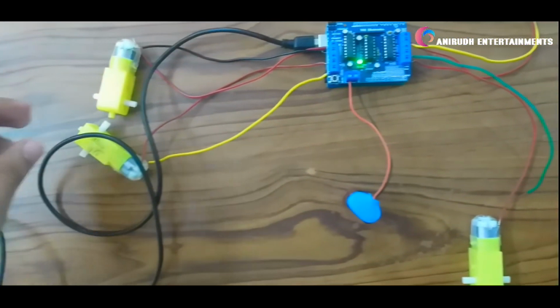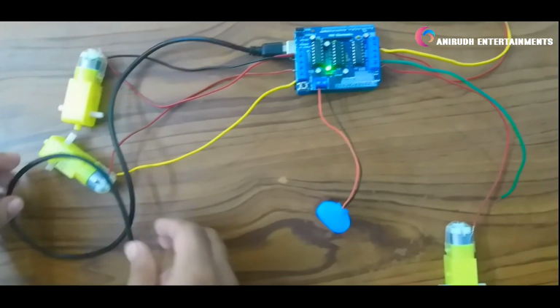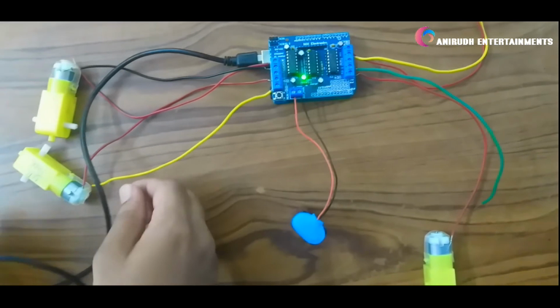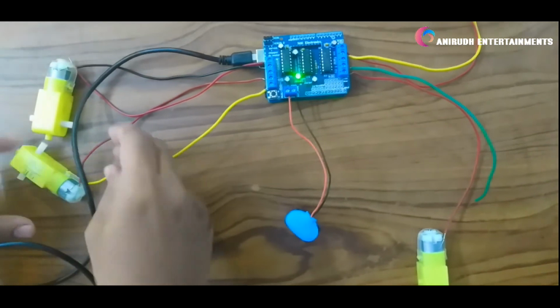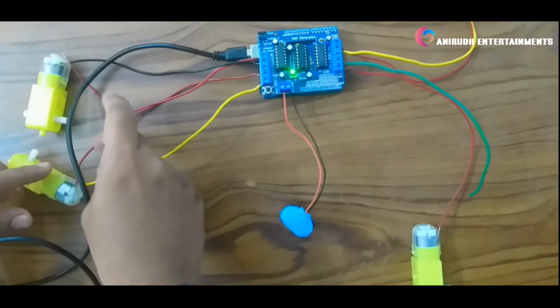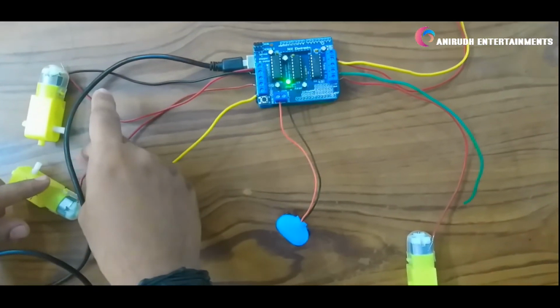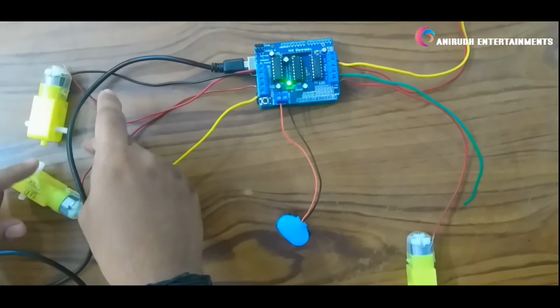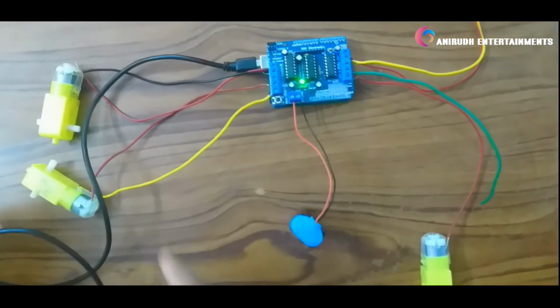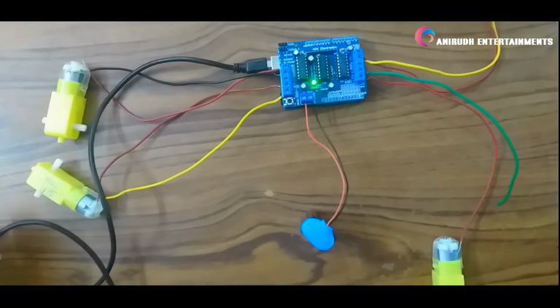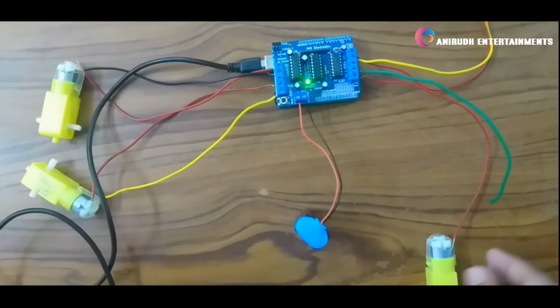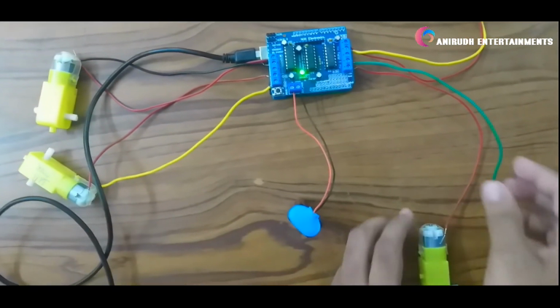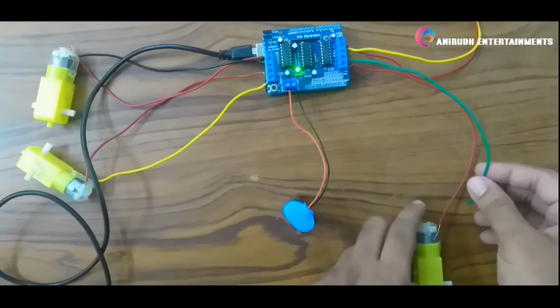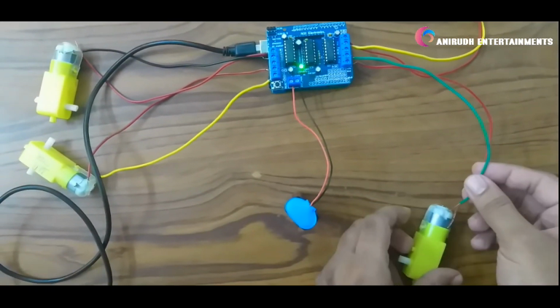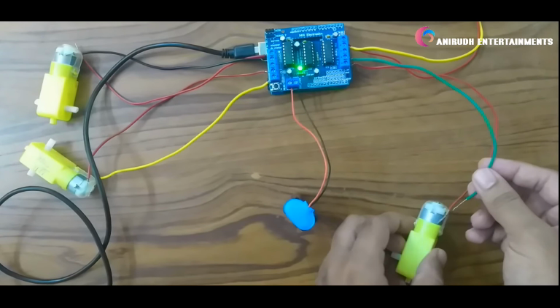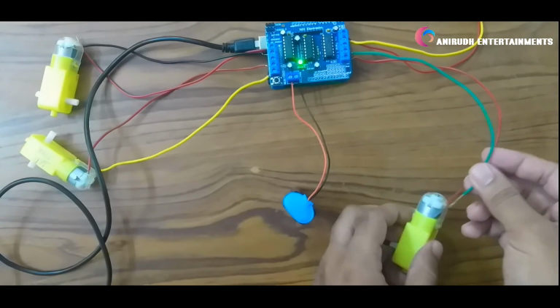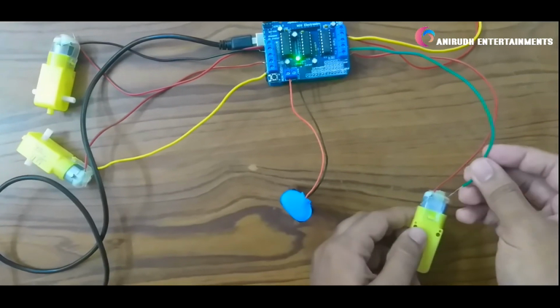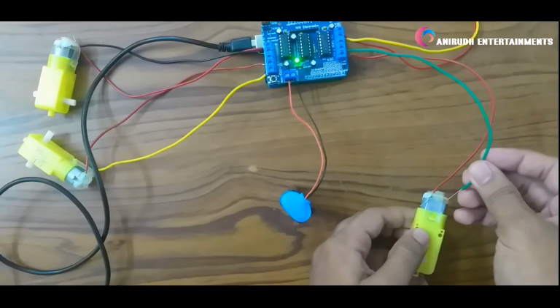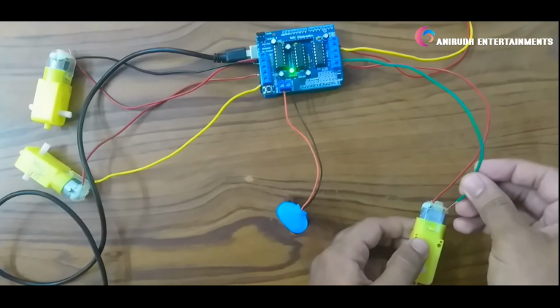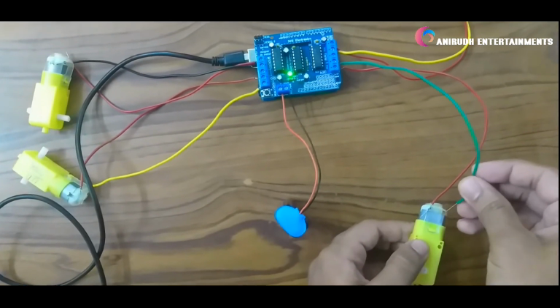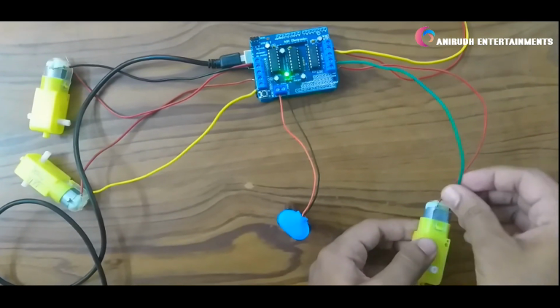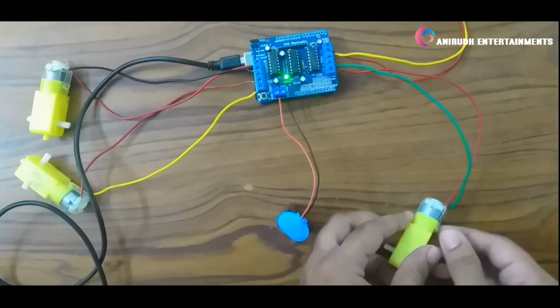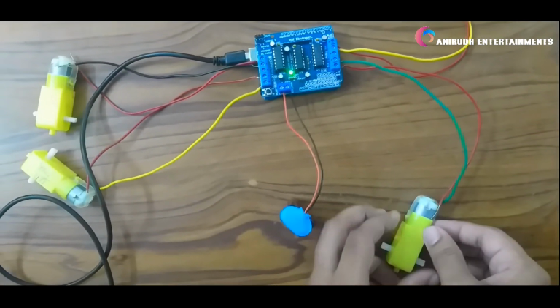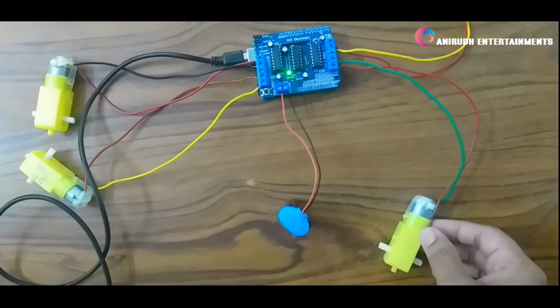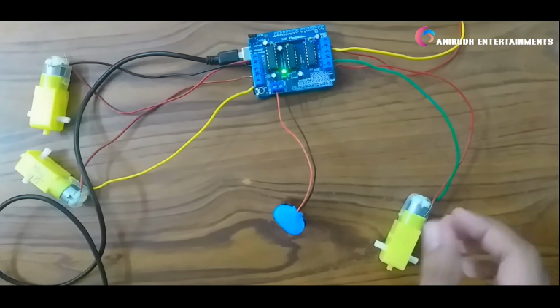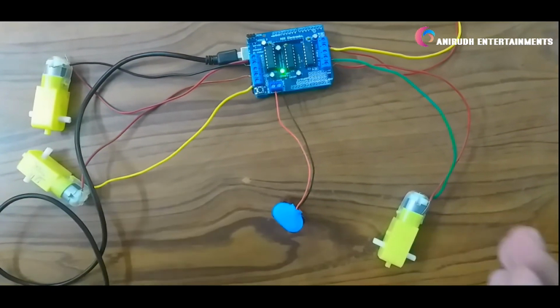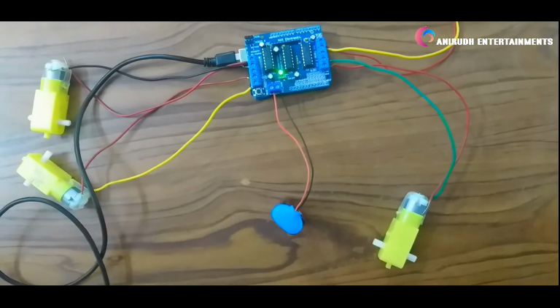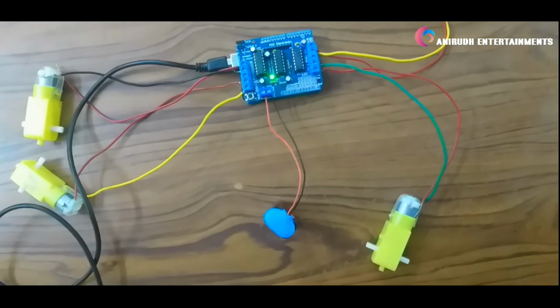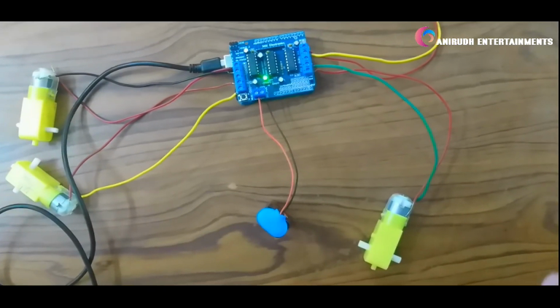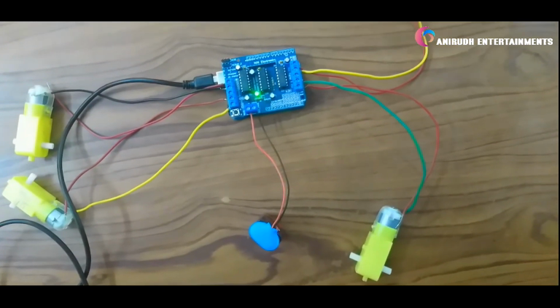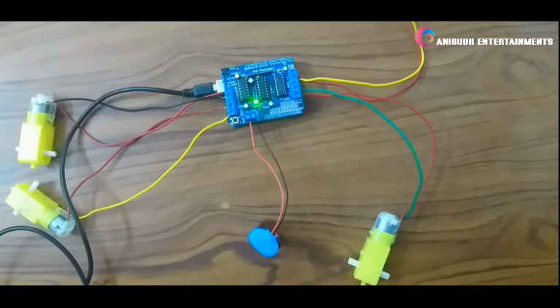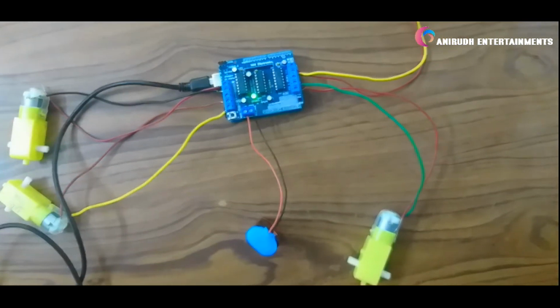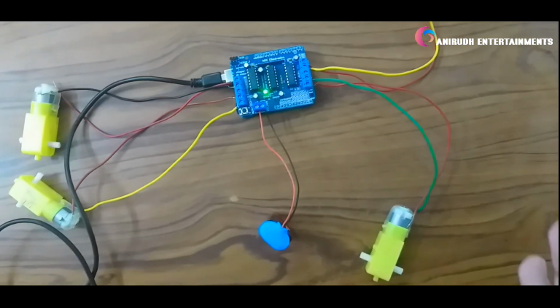Okay, motors are working — you can see here. There are some connection problems, but all four motors are working. You can see here.